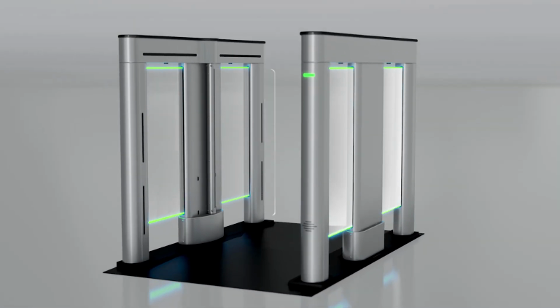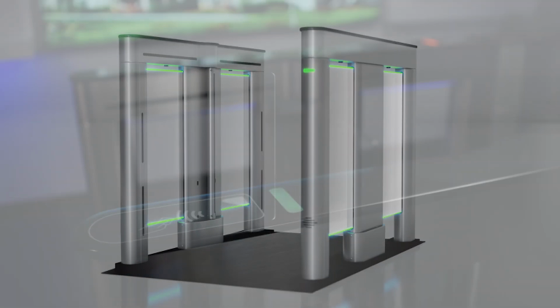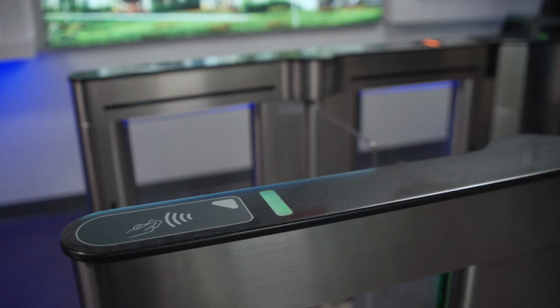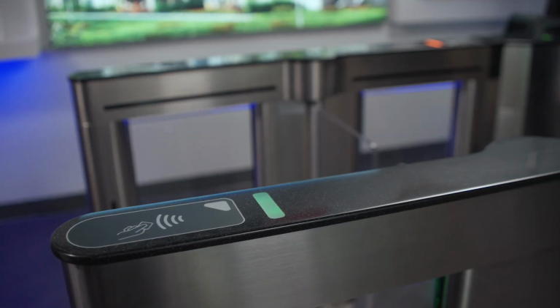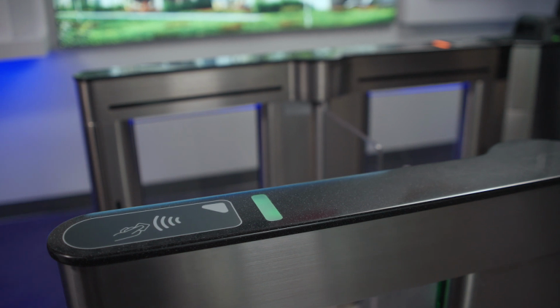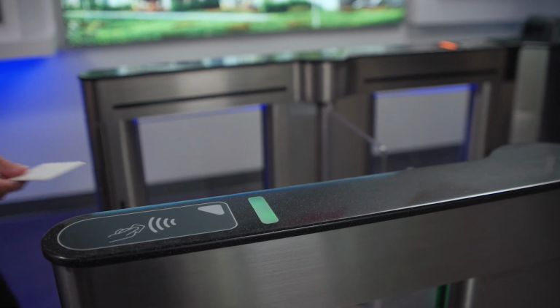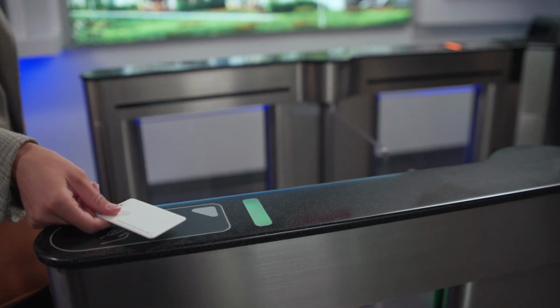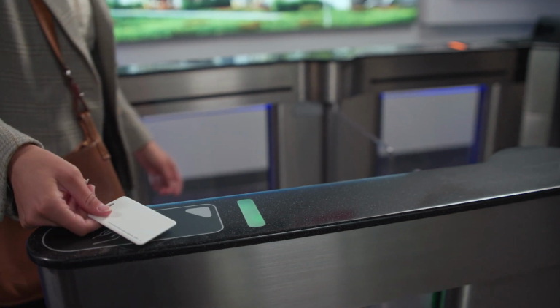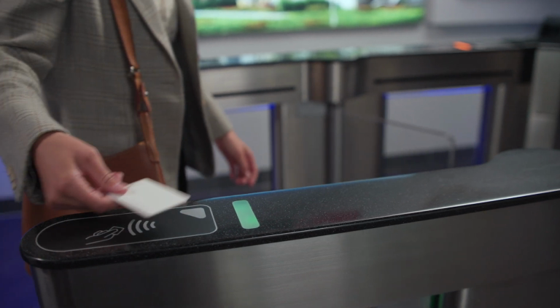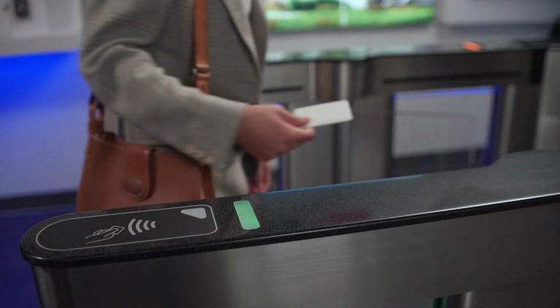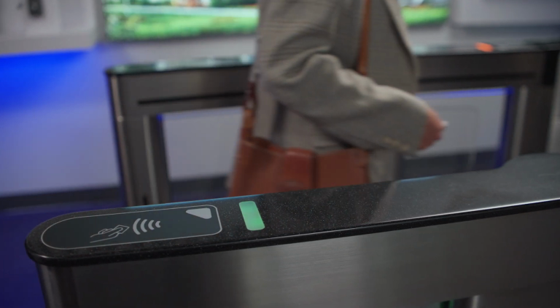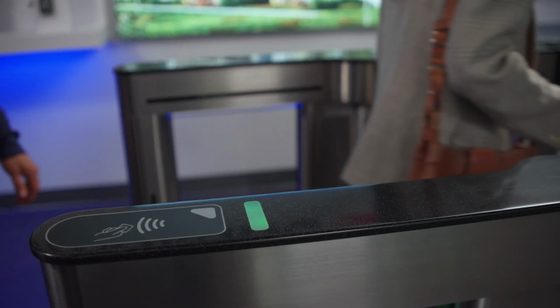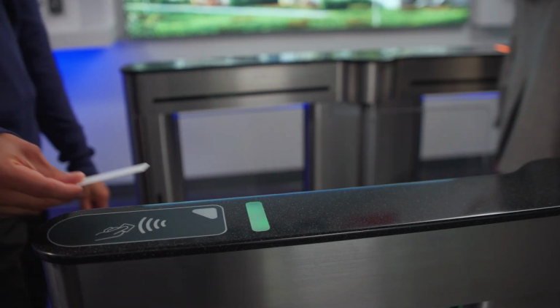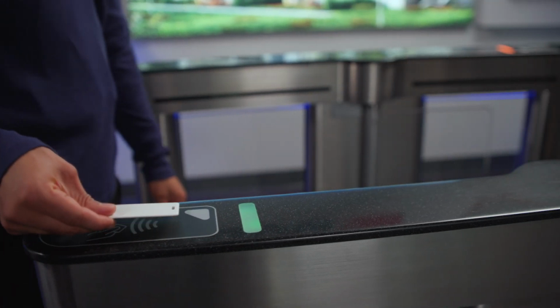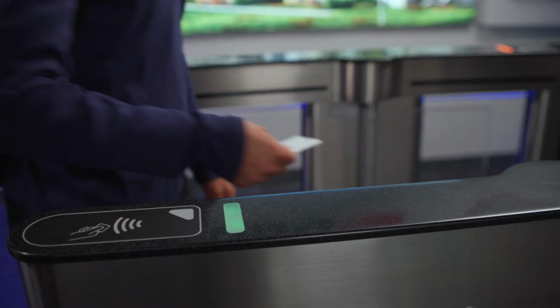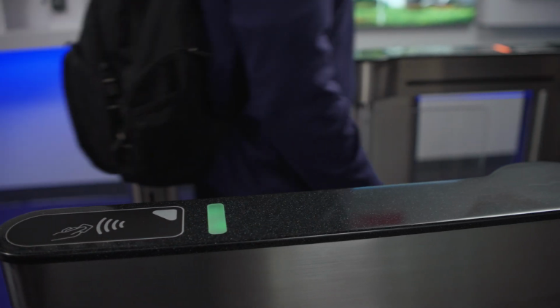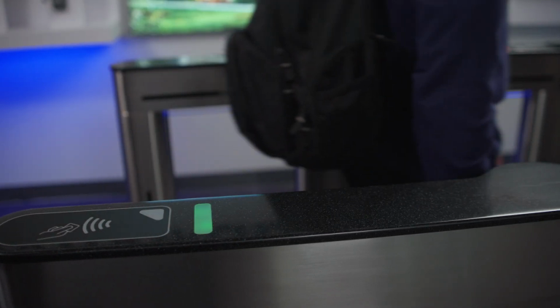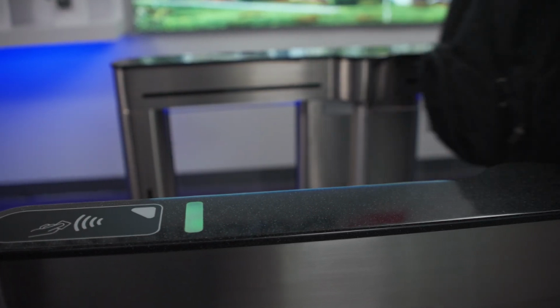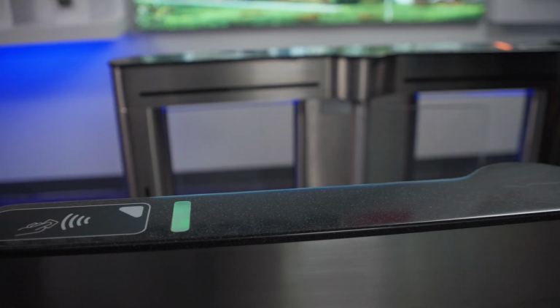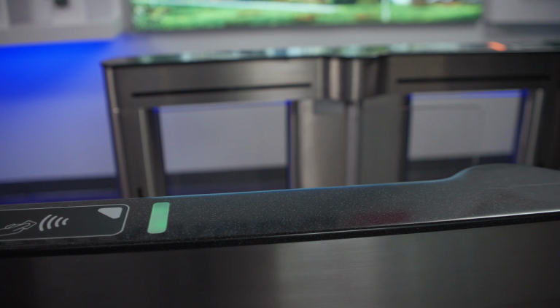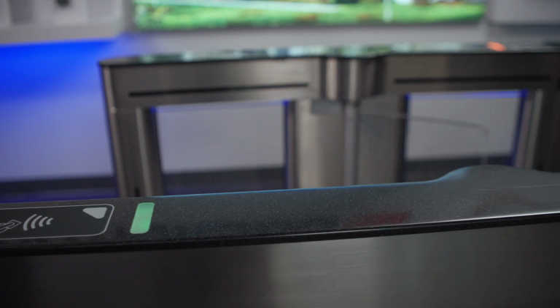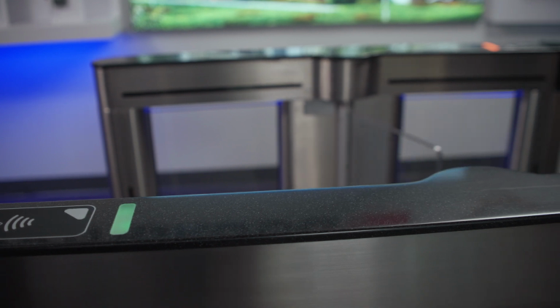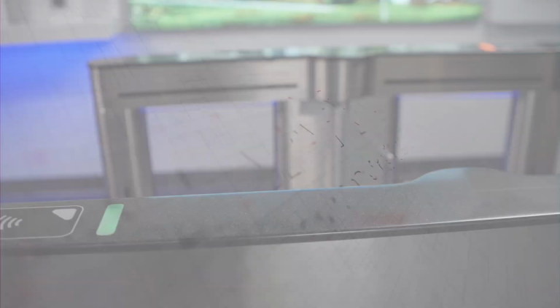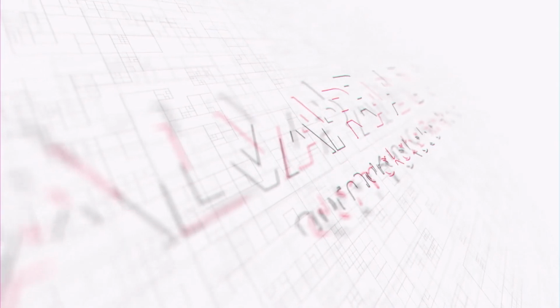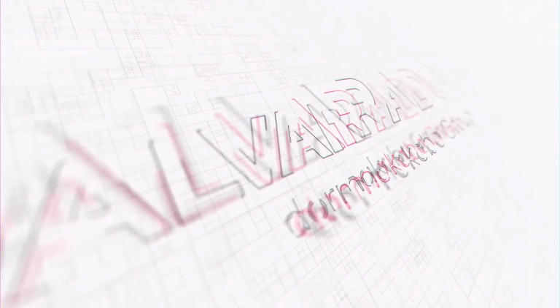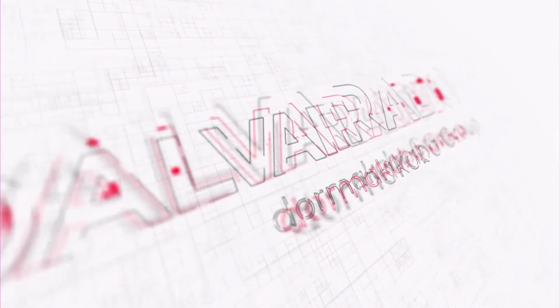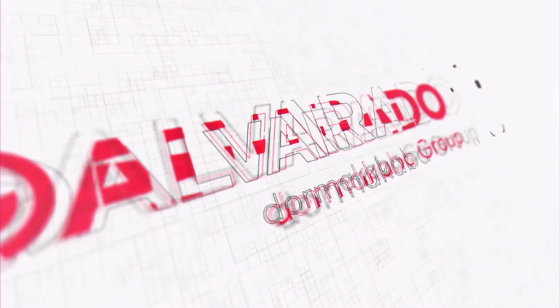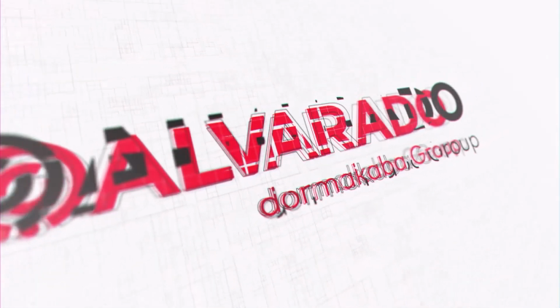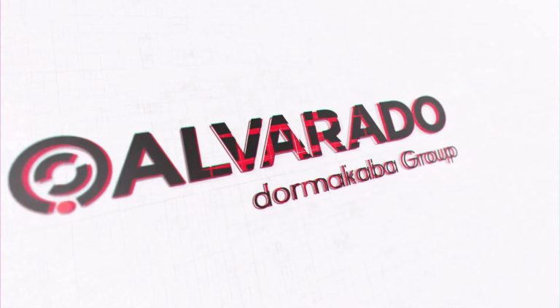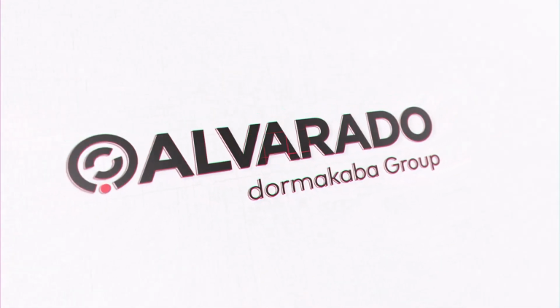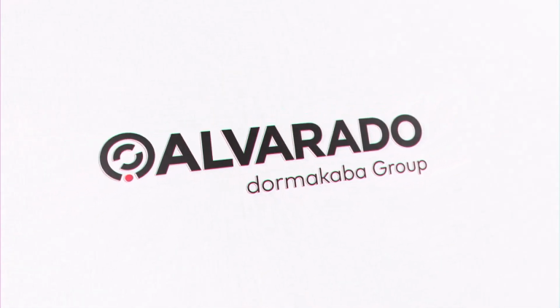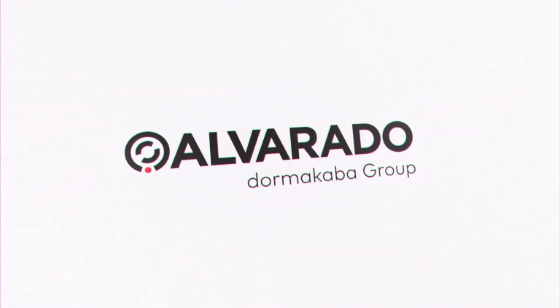The SU5000 is ideal for entry points where security, fast throughput, and third-party integration are crucial. Alvarado — access the exceptional.